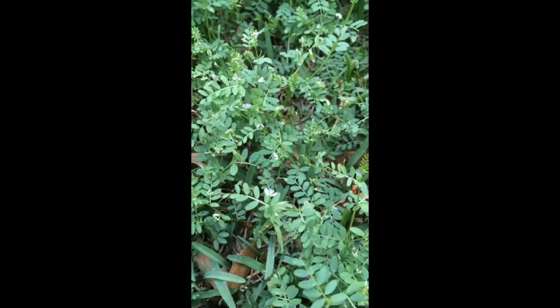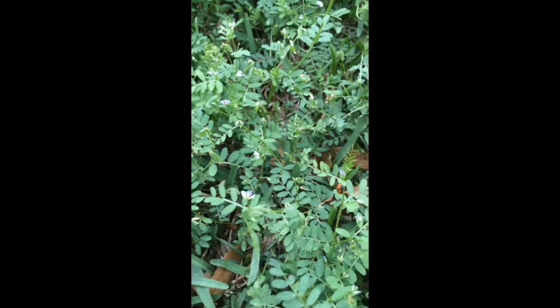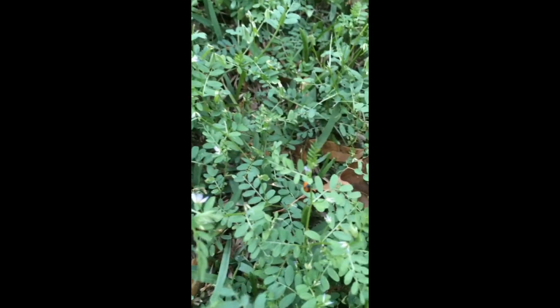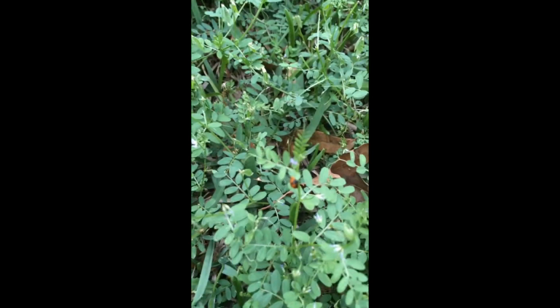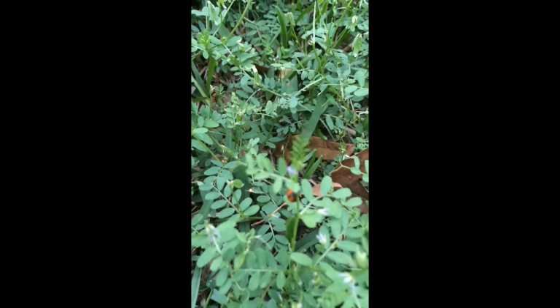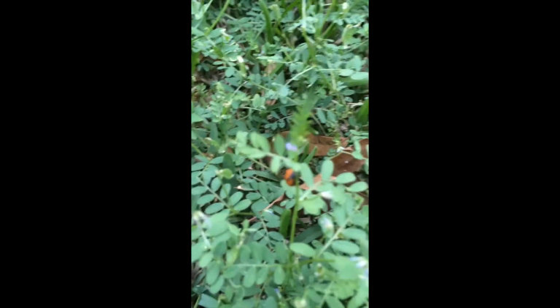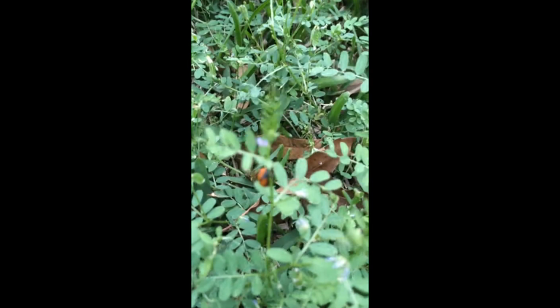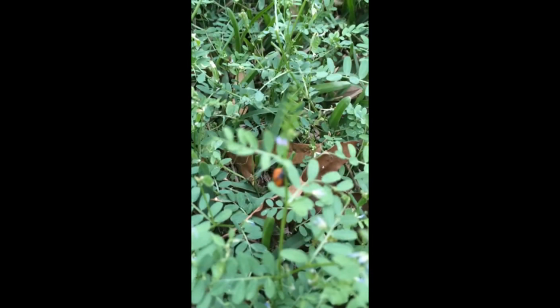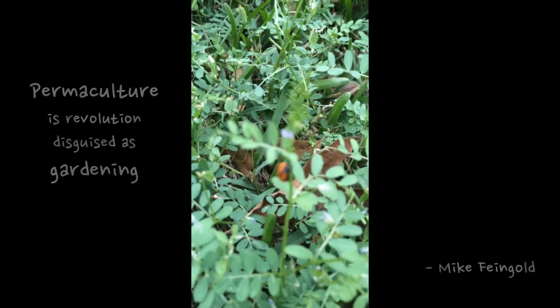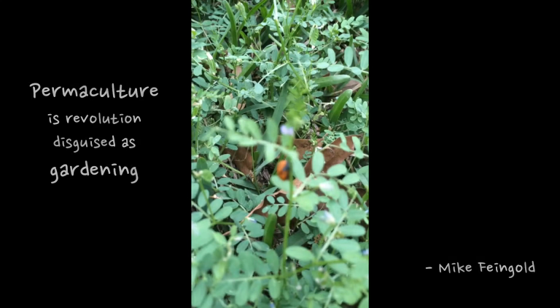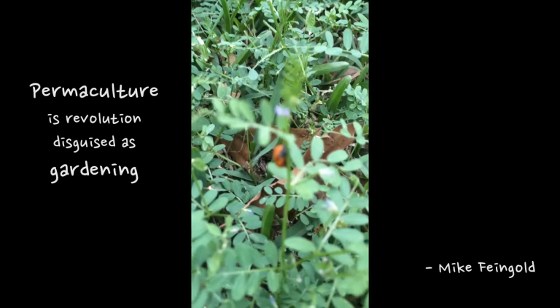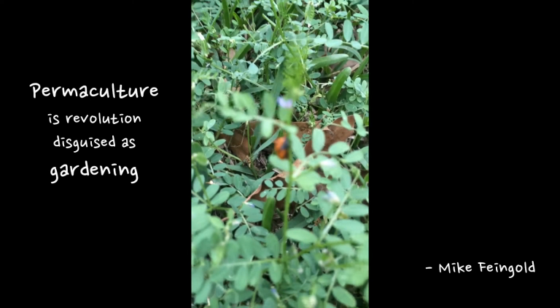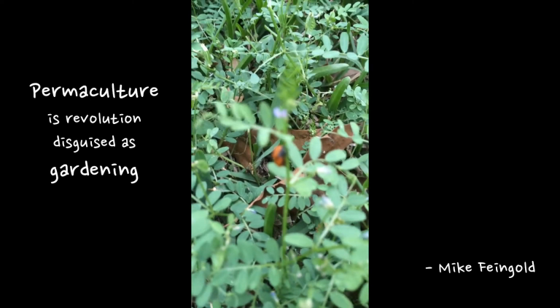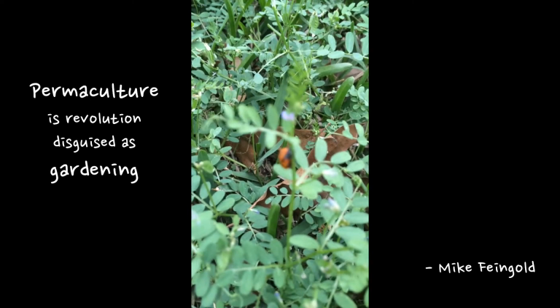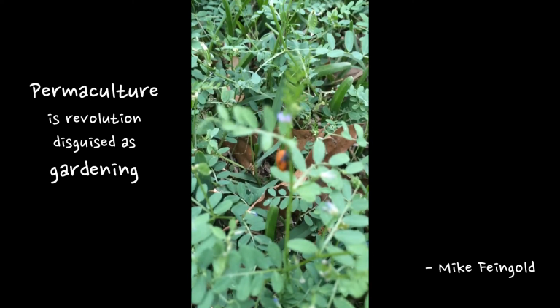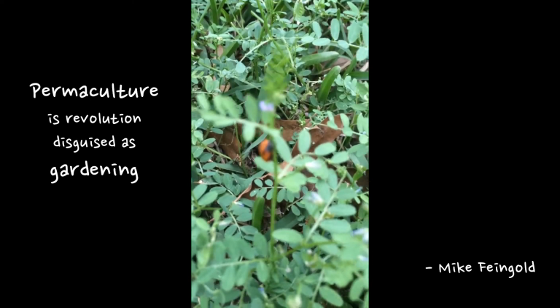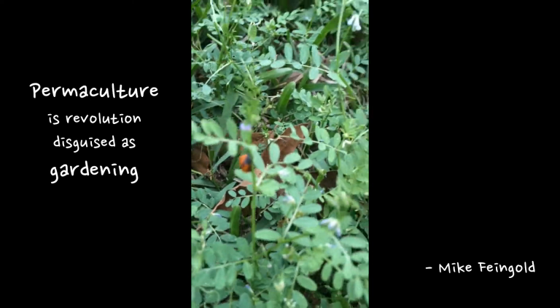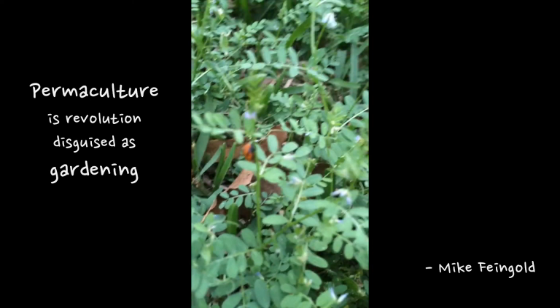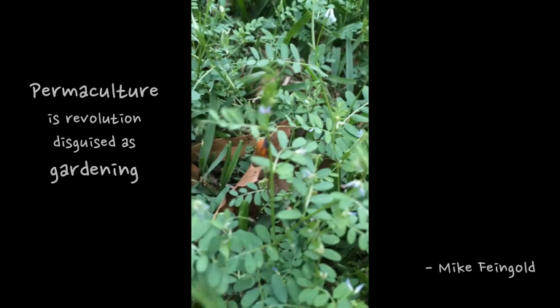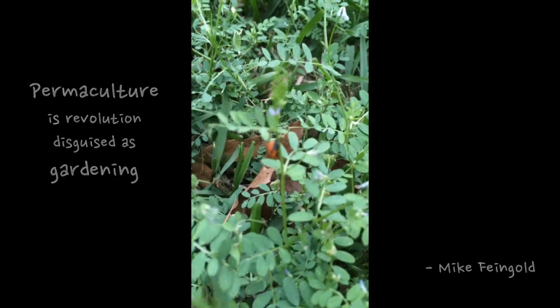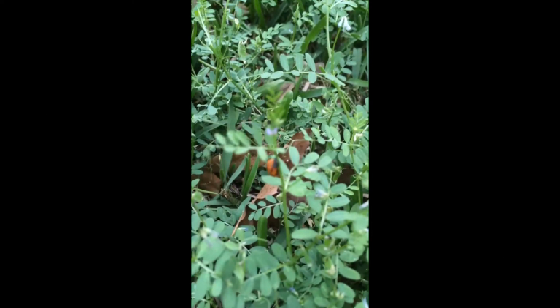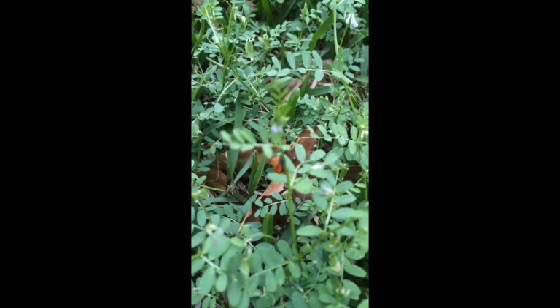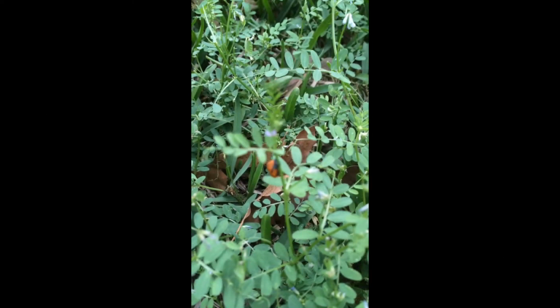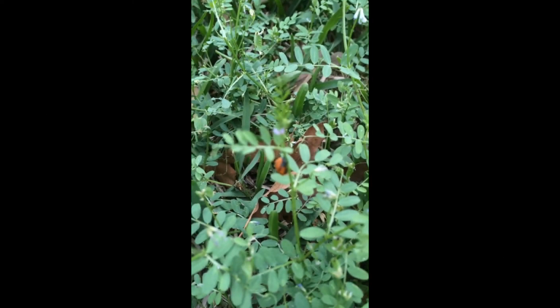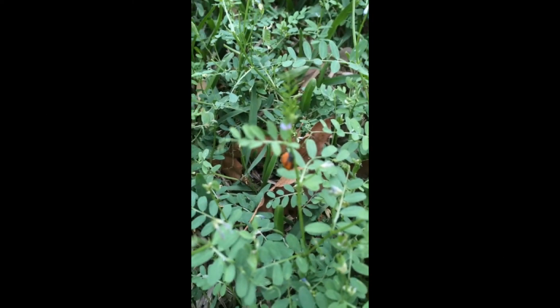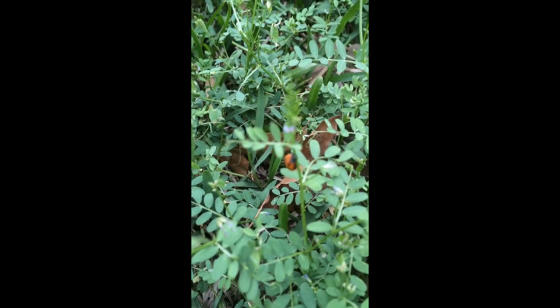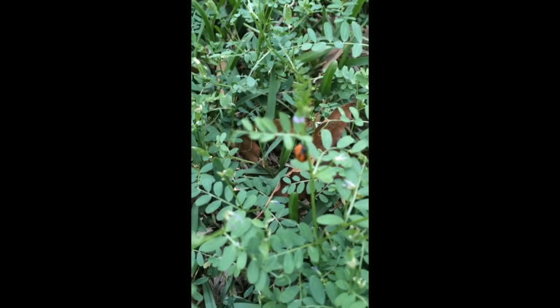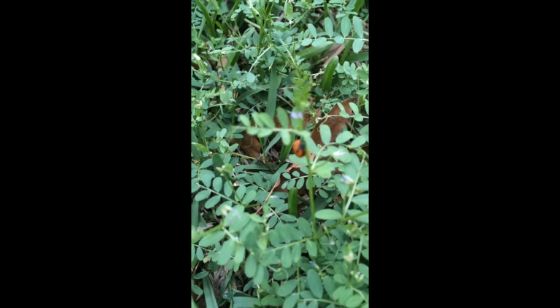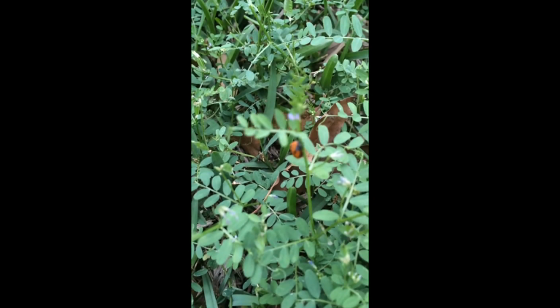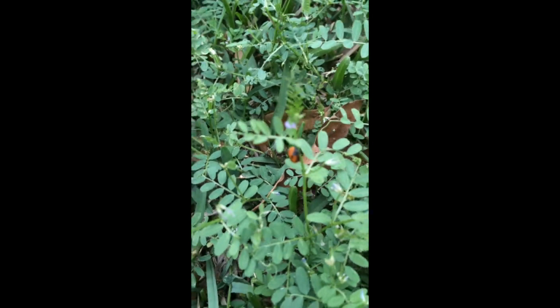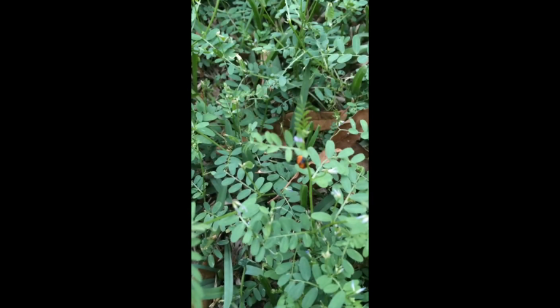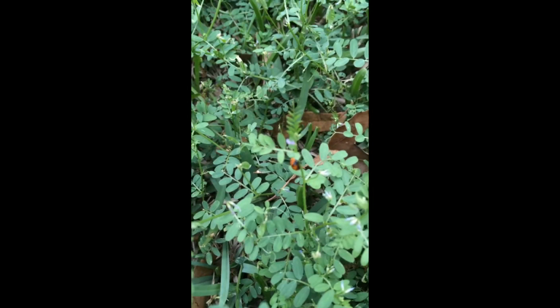So there you have it — permaculture in action in the suburbs. Ladybugs, fertilizer, nature at its best. Thanks for watching.